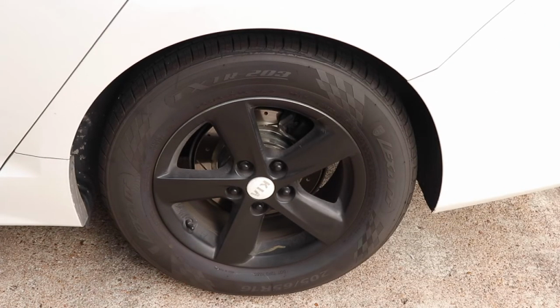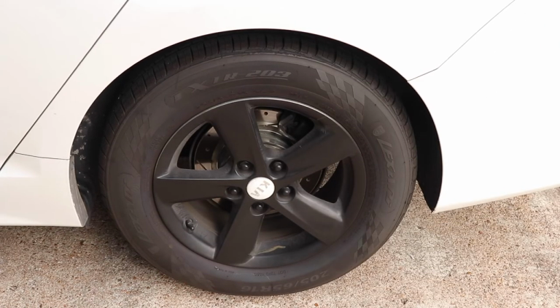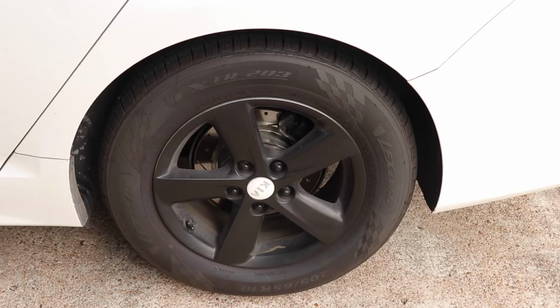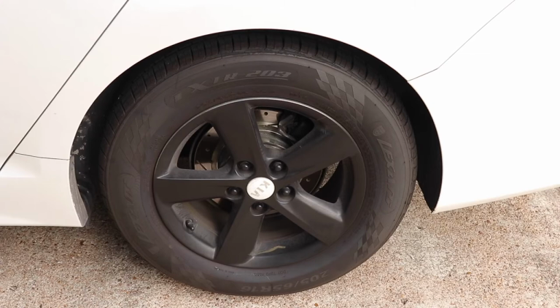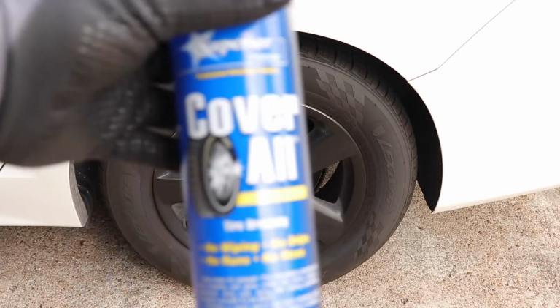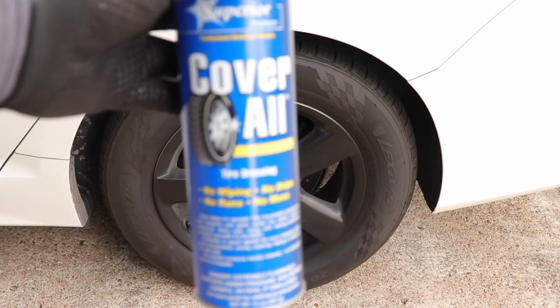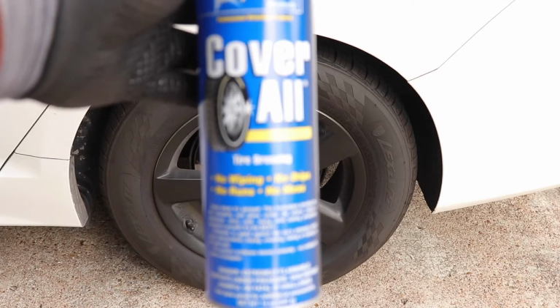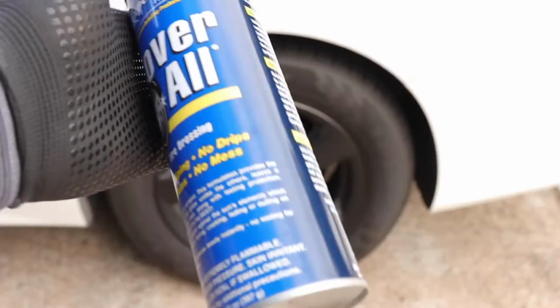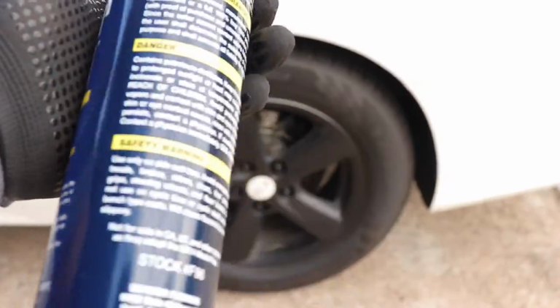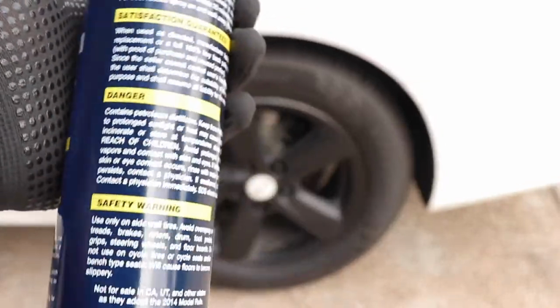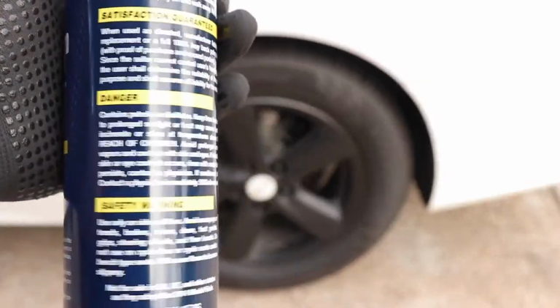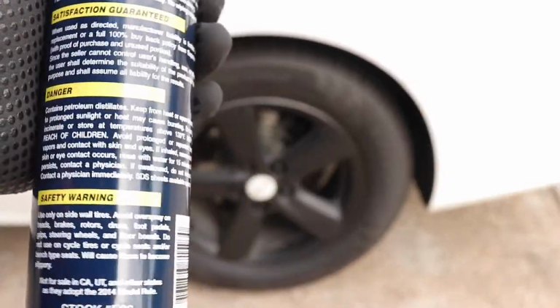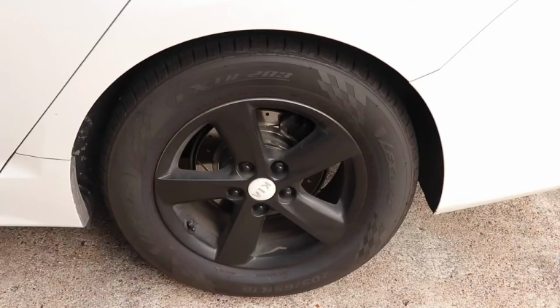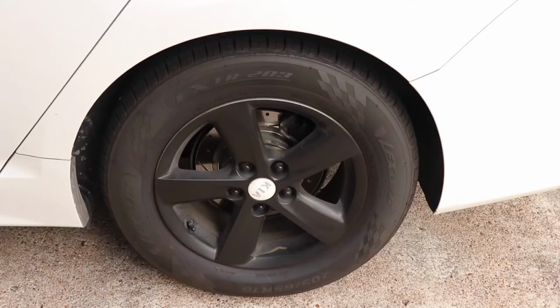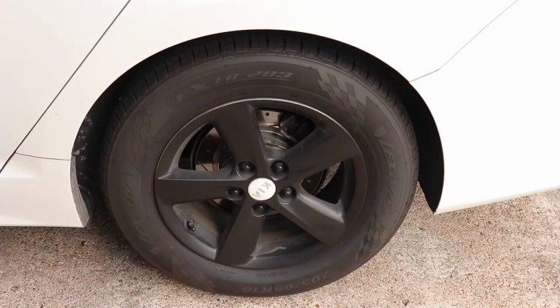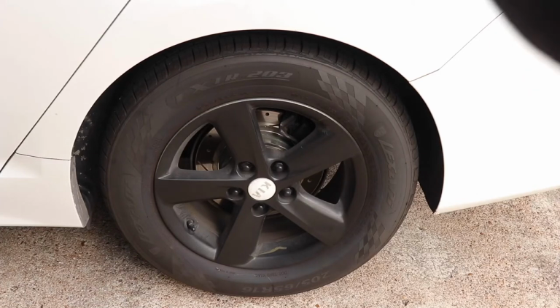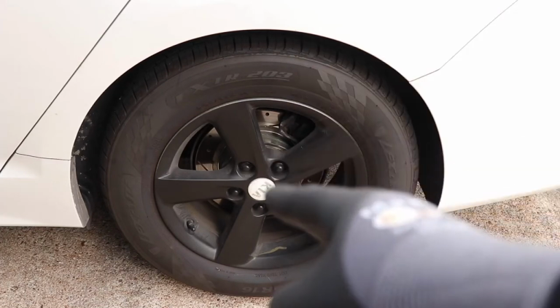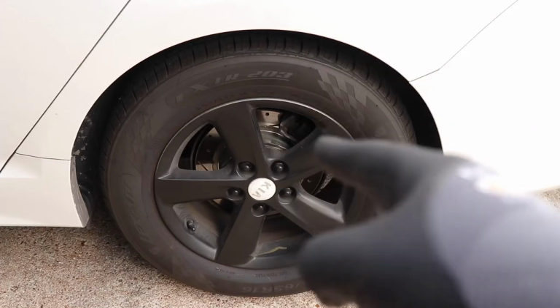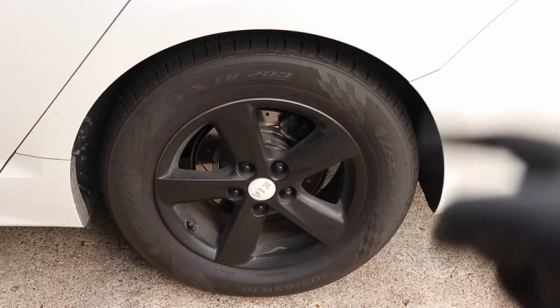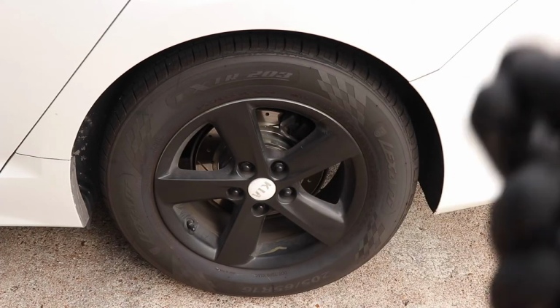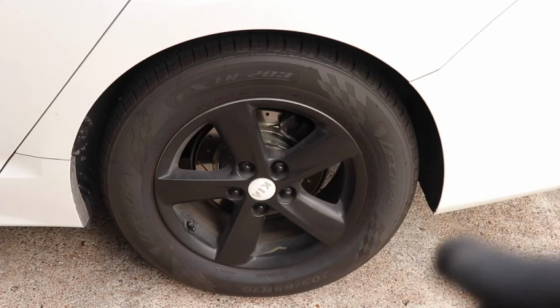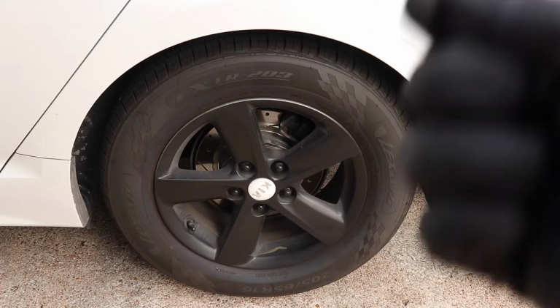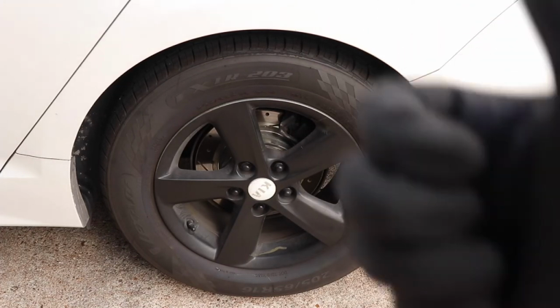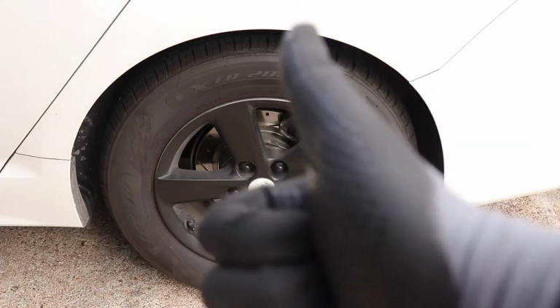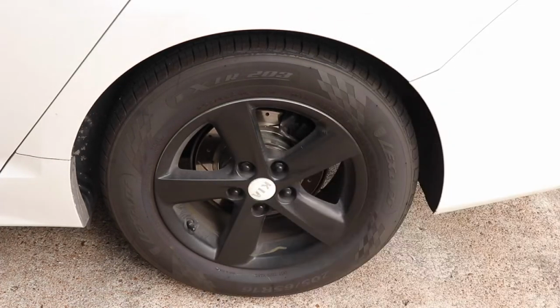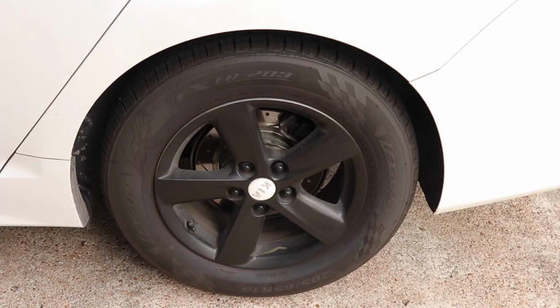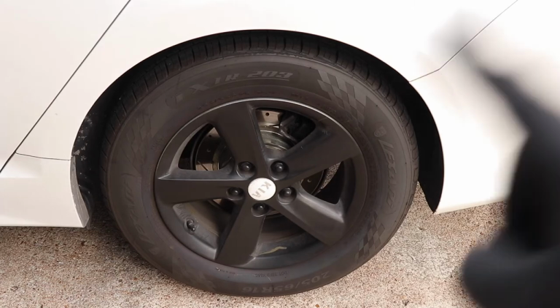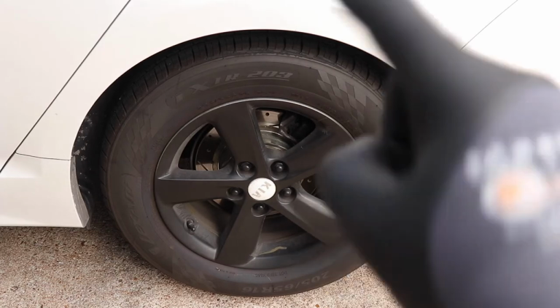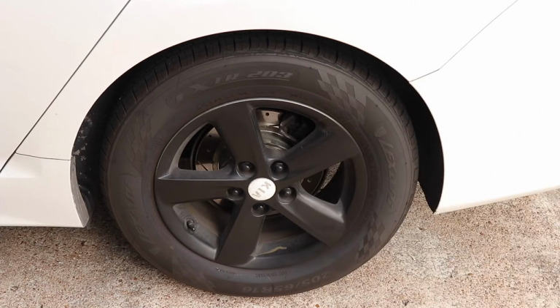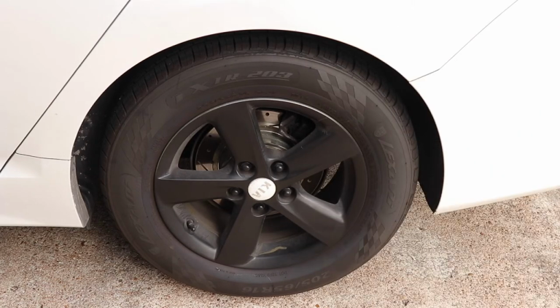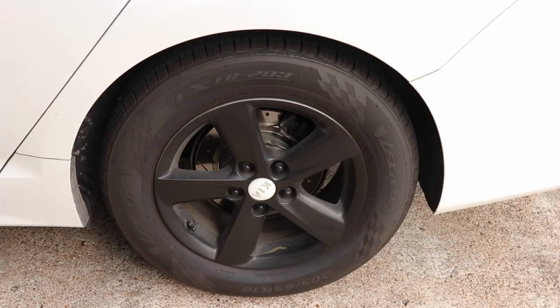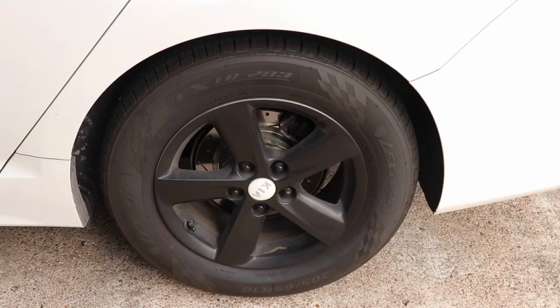The directions on this Coverall are to just shake and spray — that's really it. But before we do that, we want to clean the wheels. Unfortunately, this product is great, but it cannot be sprayed over dirty wheels. So let's go ahead and clean those.